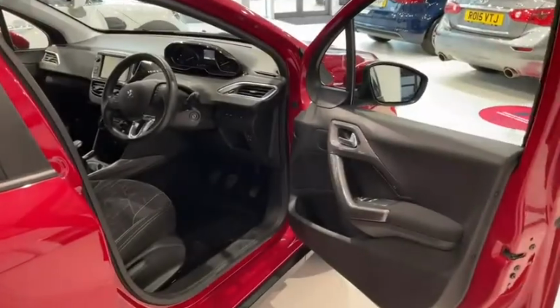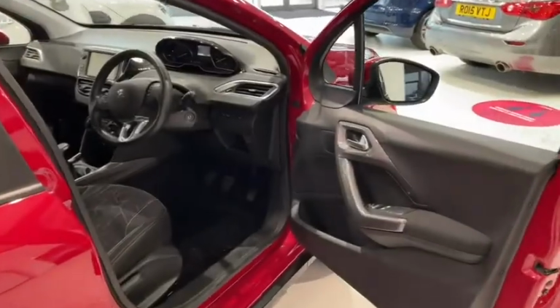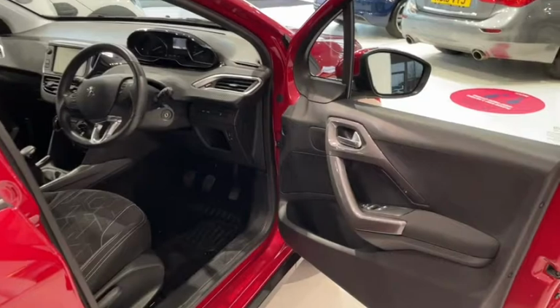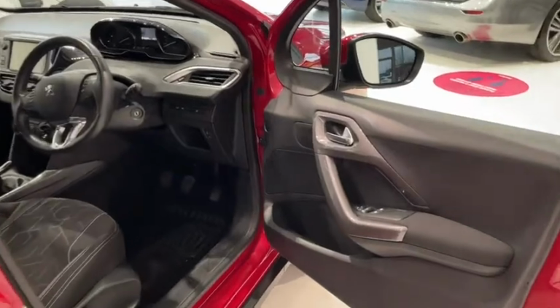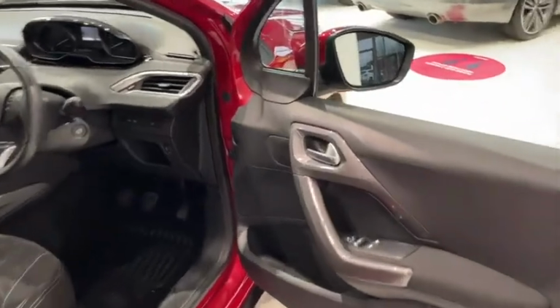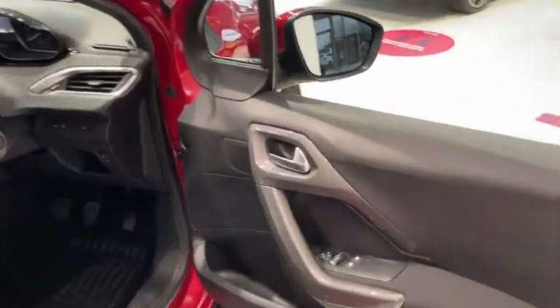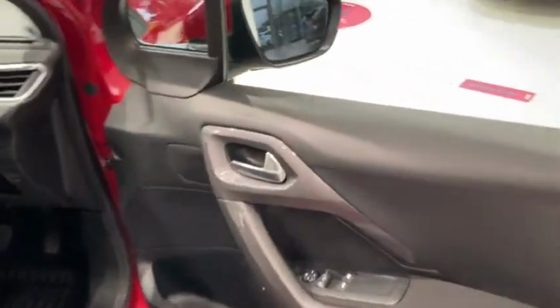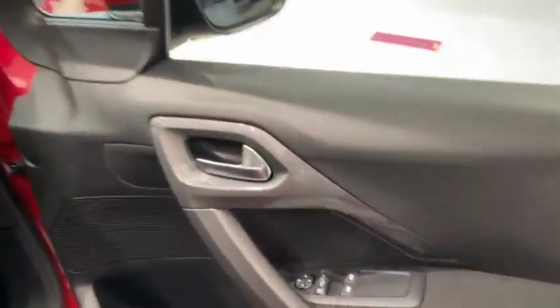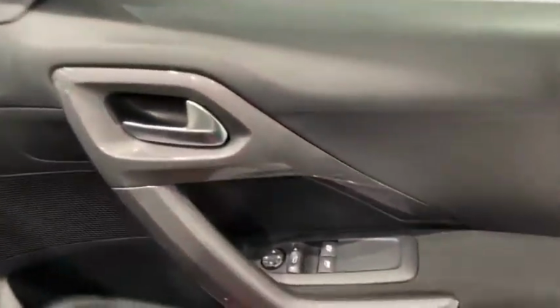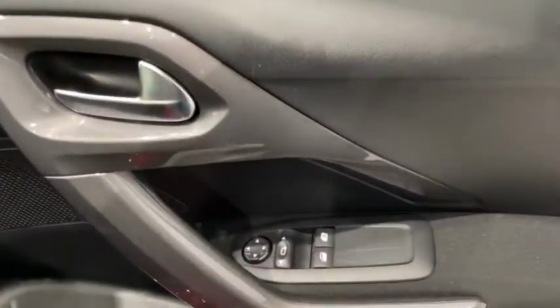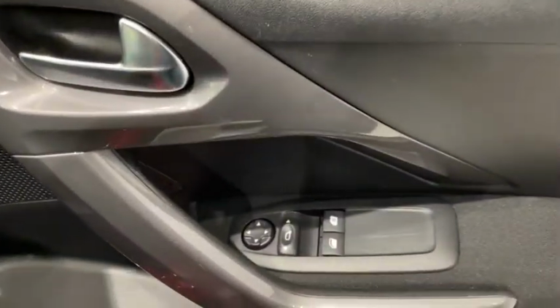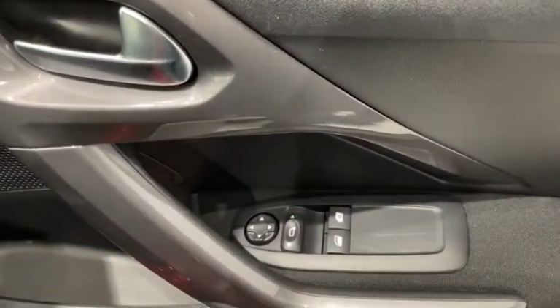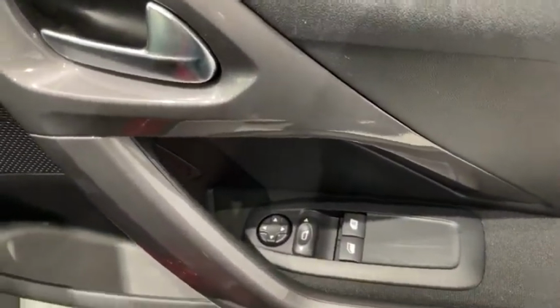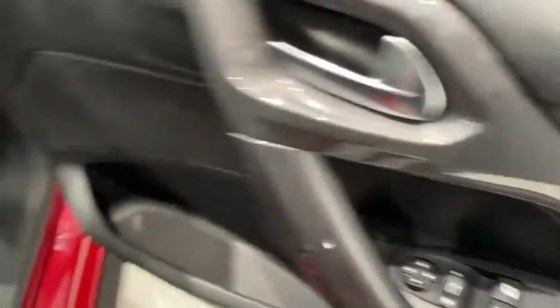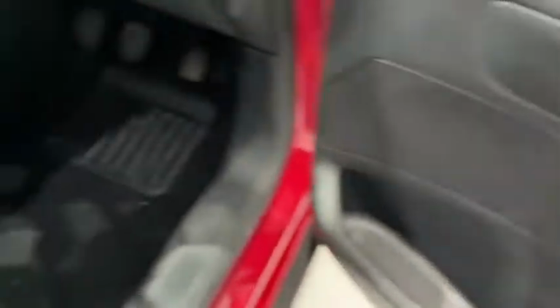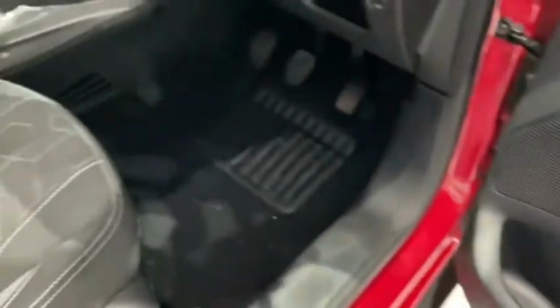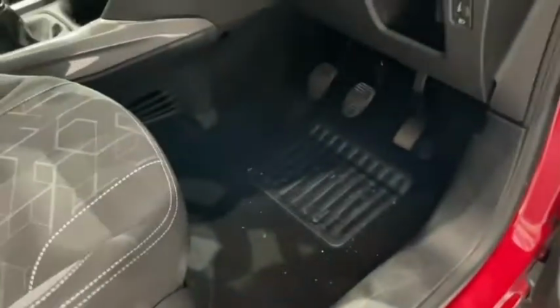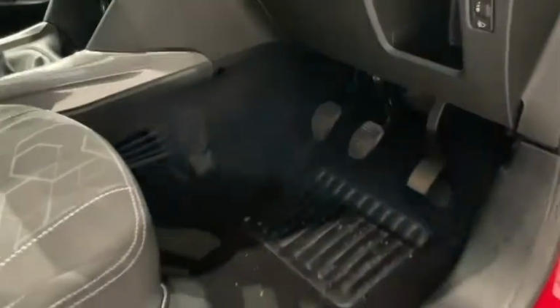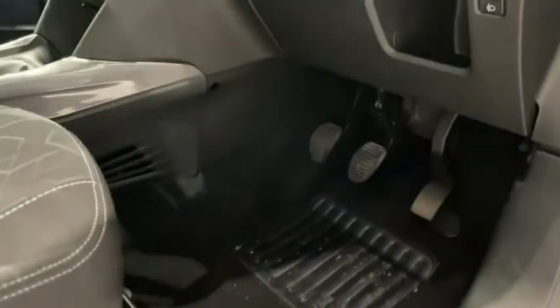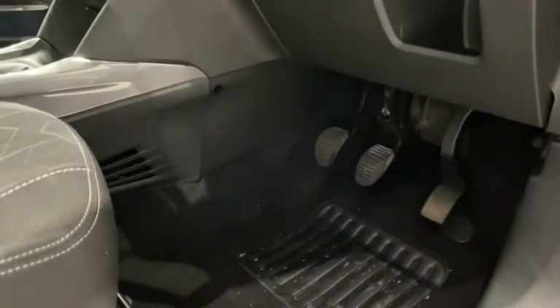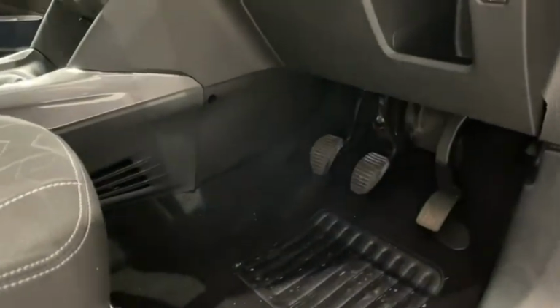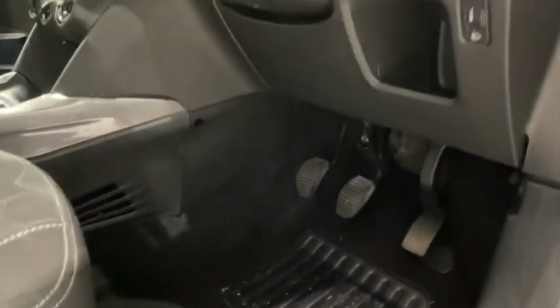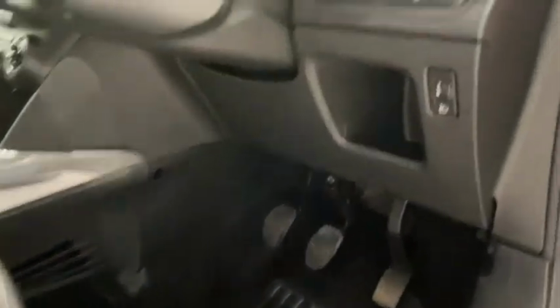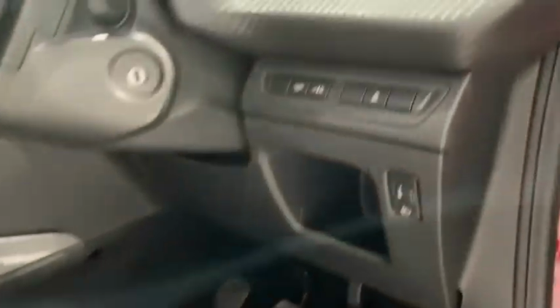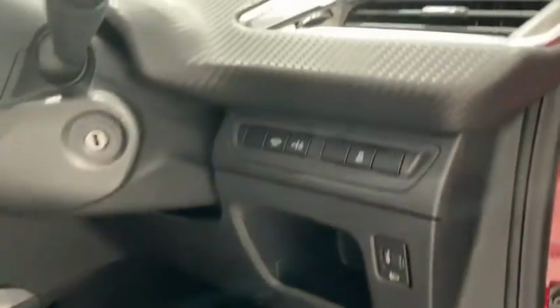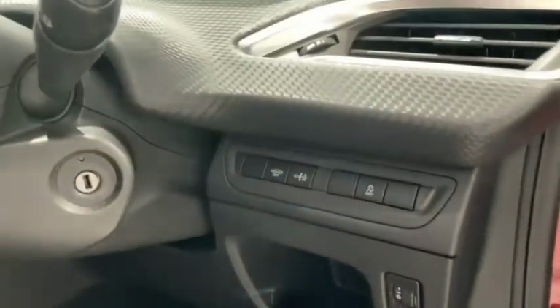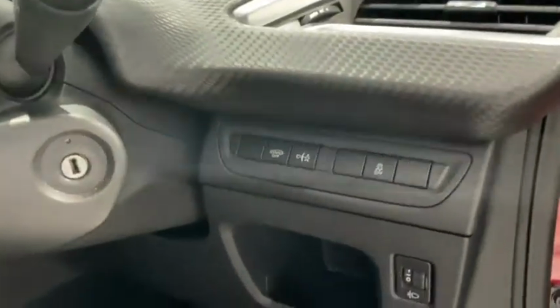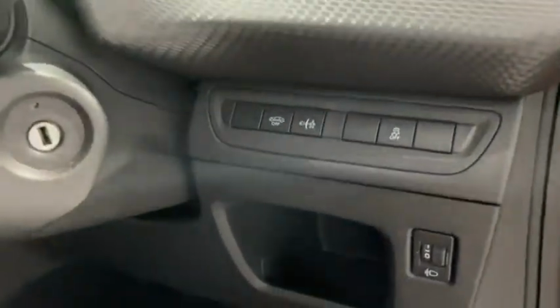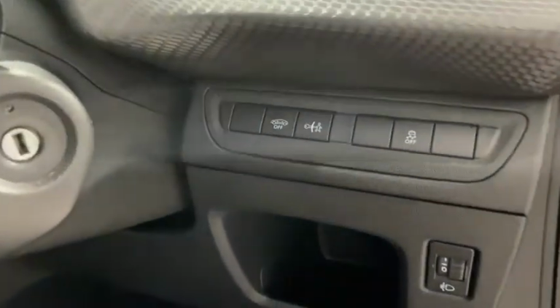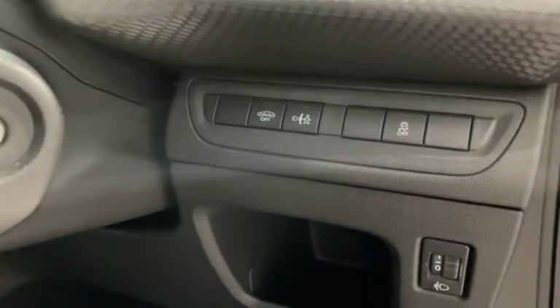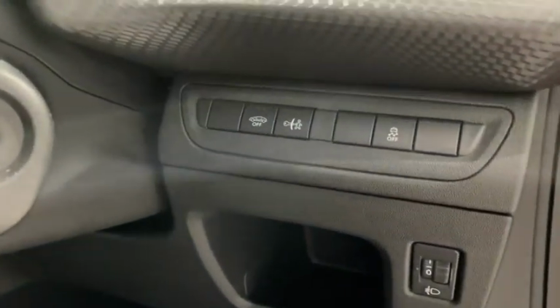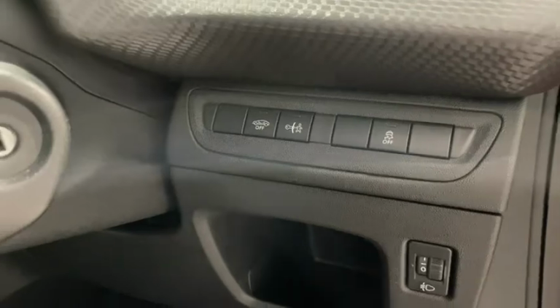Onto the driver's side now, and of course you've got that mirror control and window control like you'd expect. There's plenty of space down below and you'll find your additional driver controls here, such as the child locks.